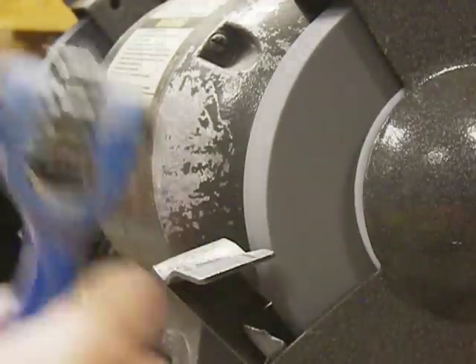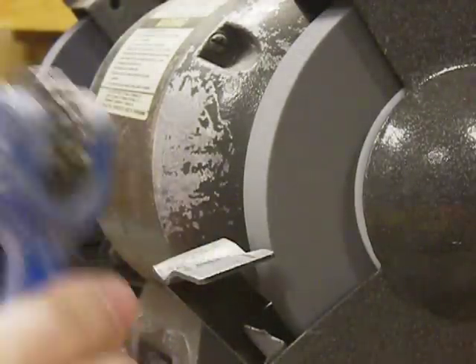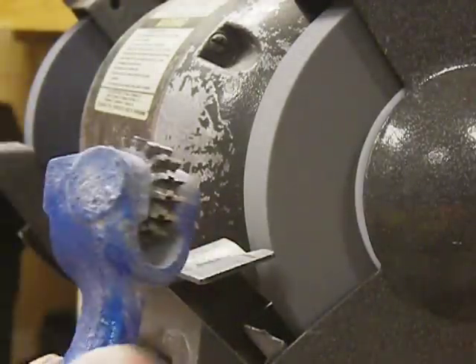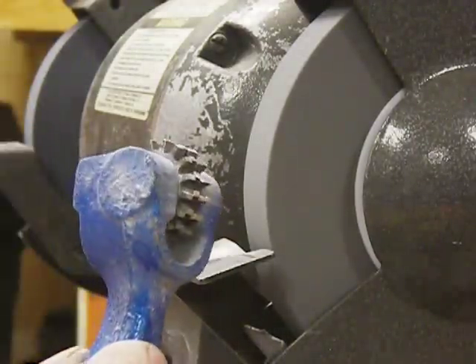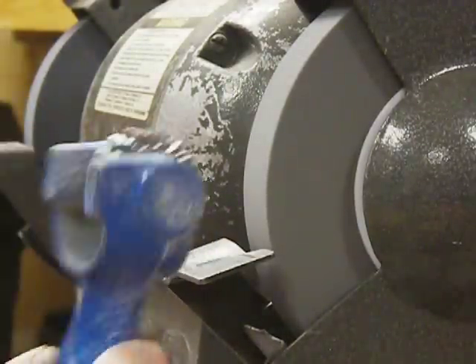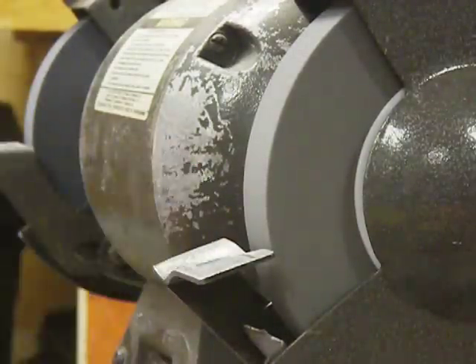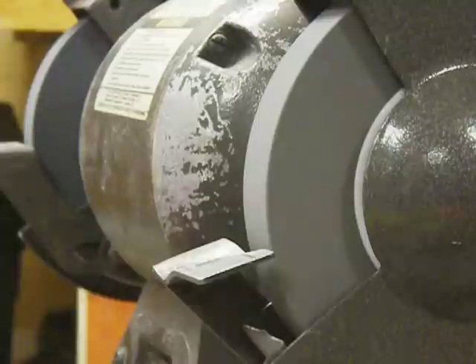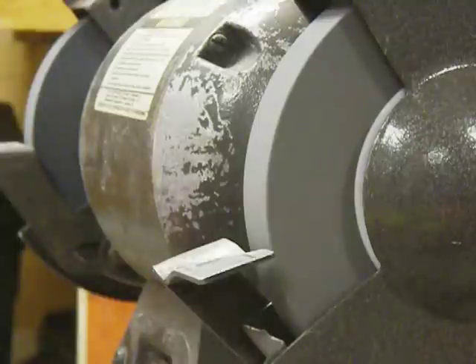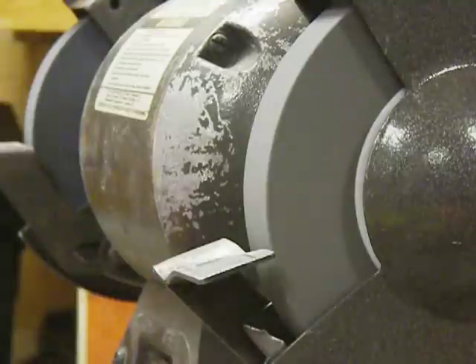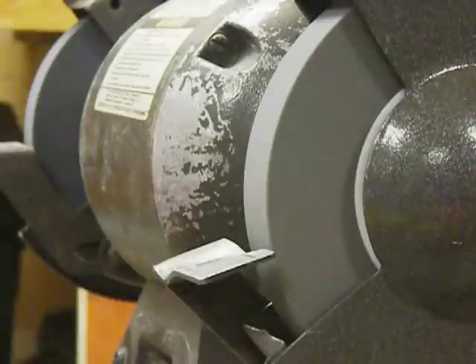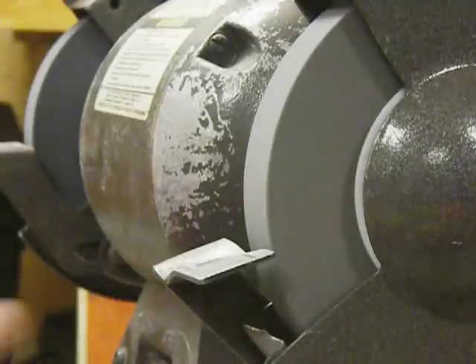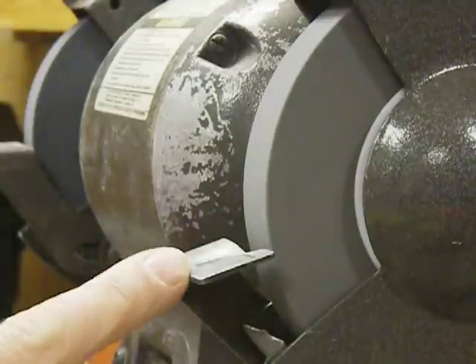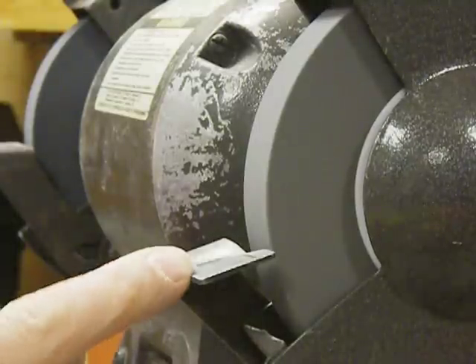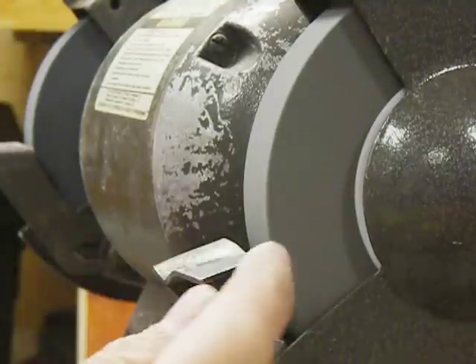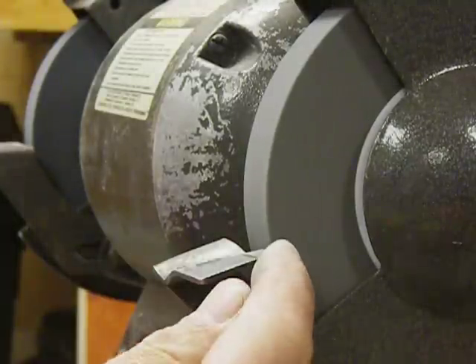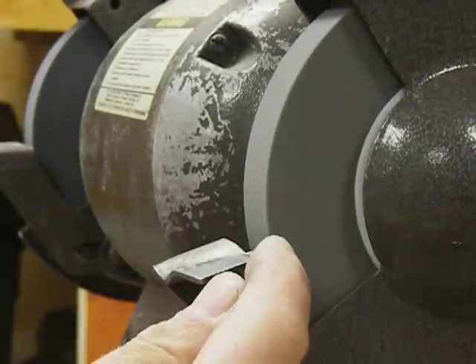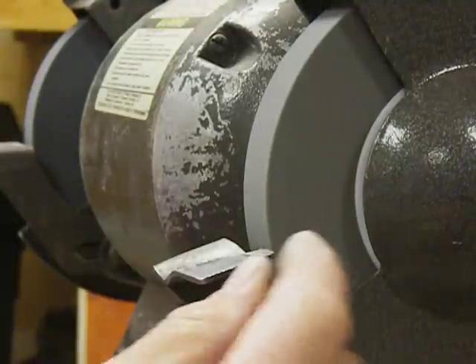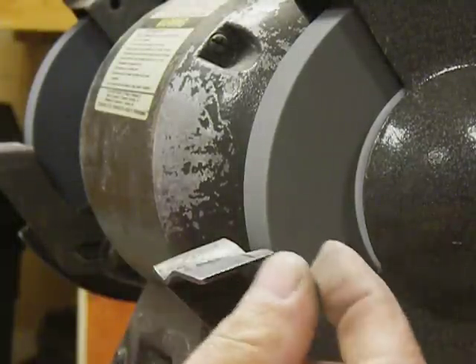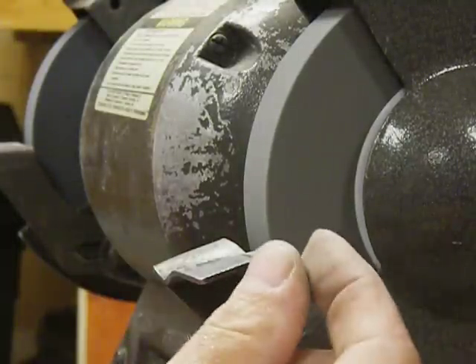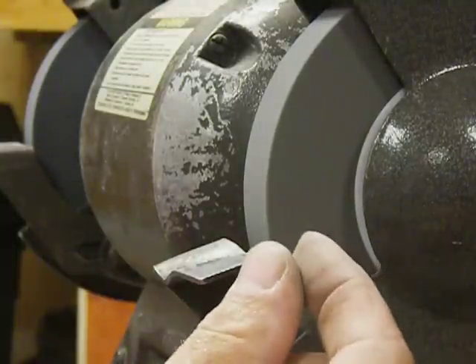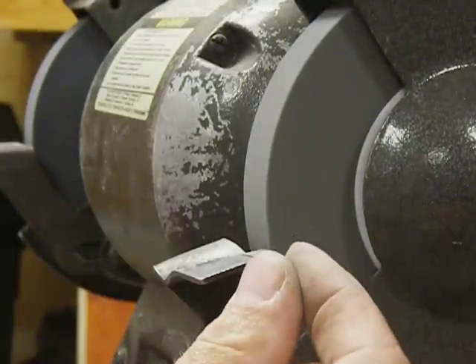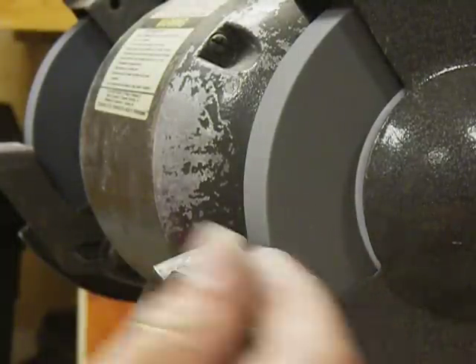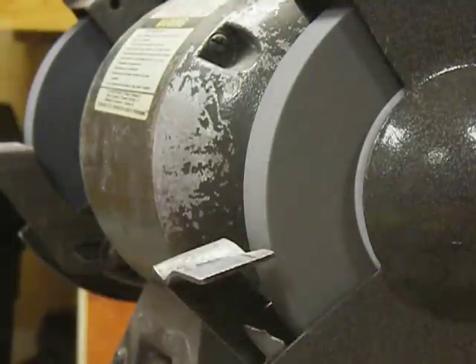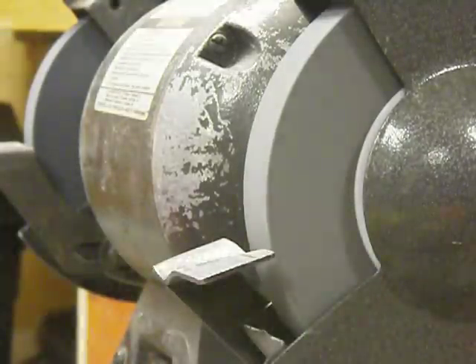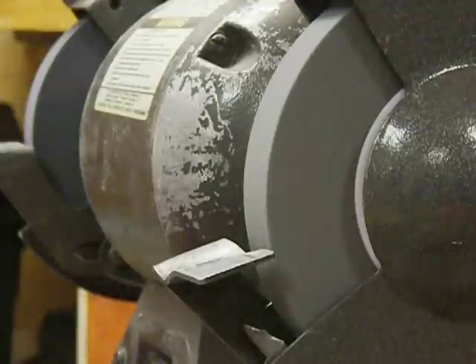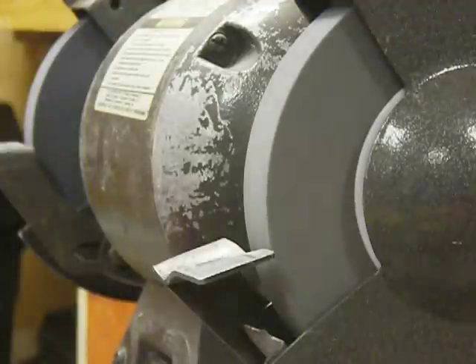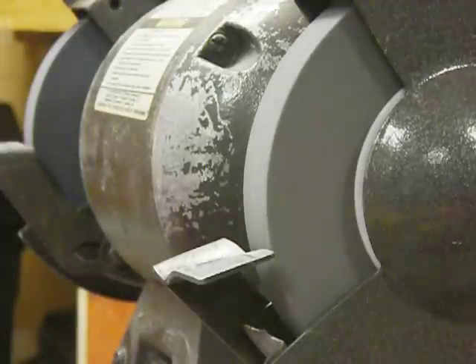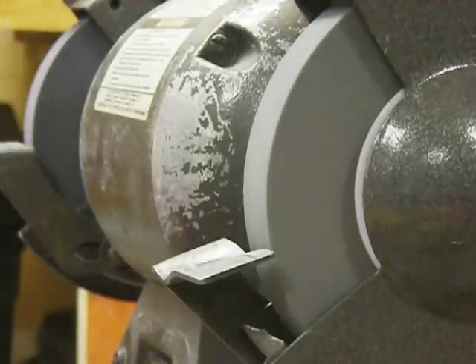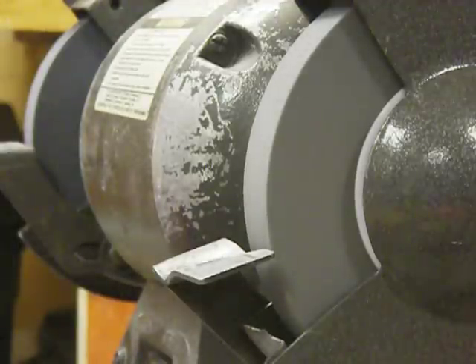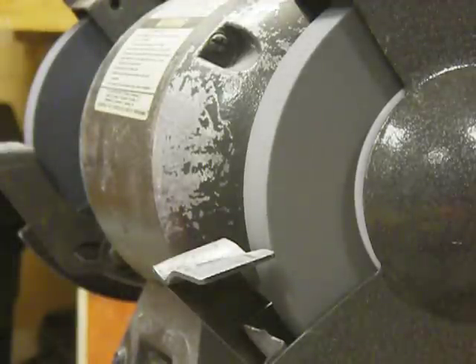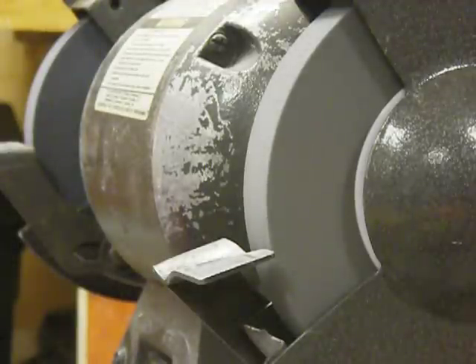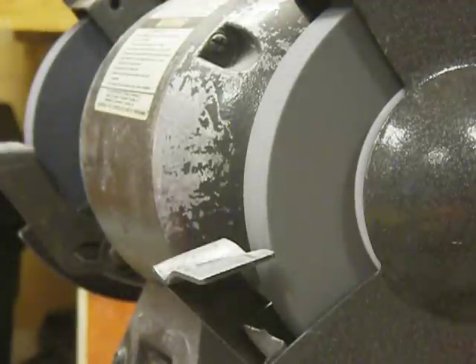This can be picked up at Harbor Freight. Your wheel's nice and sharp now — readjust your gap here, make sure it's less than a sixteenth of an inch, and you should be good to go. Thank you.